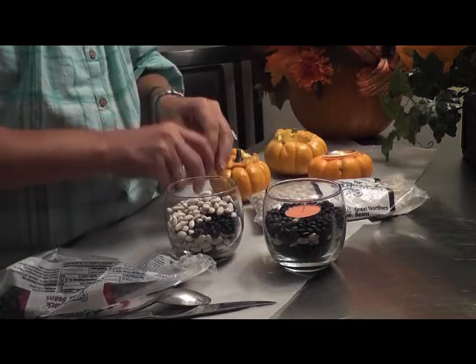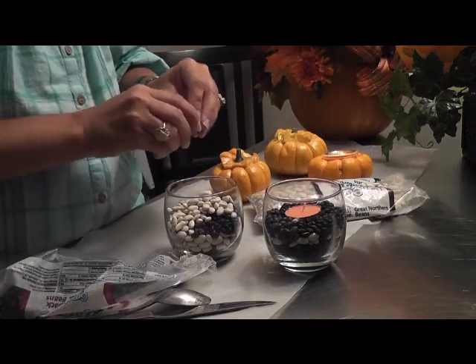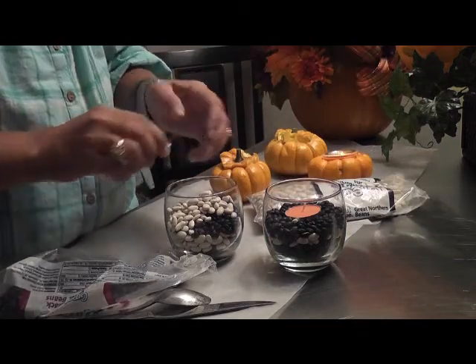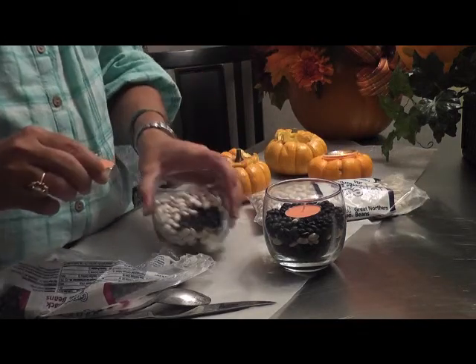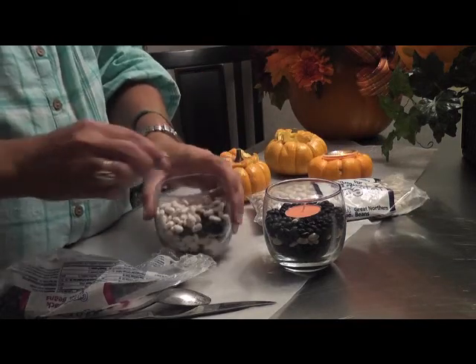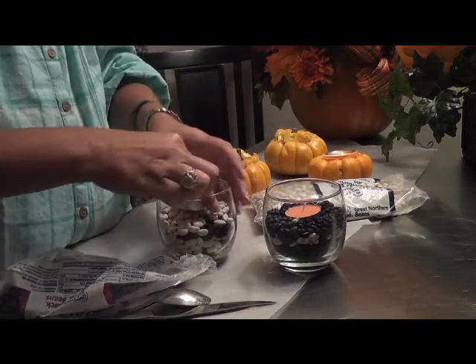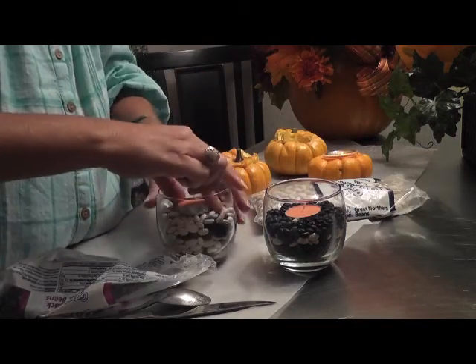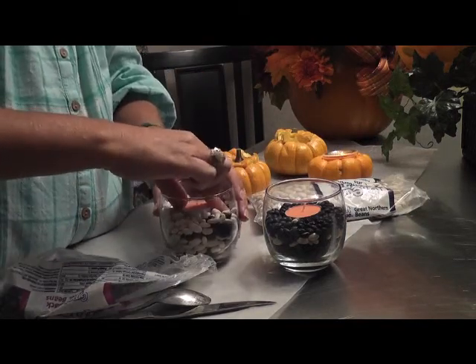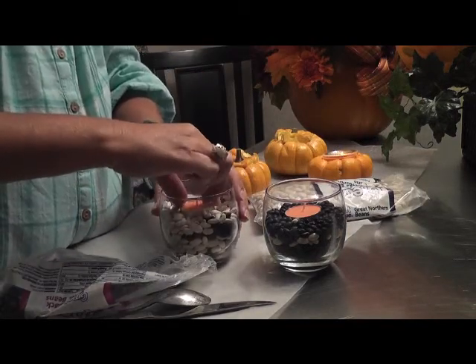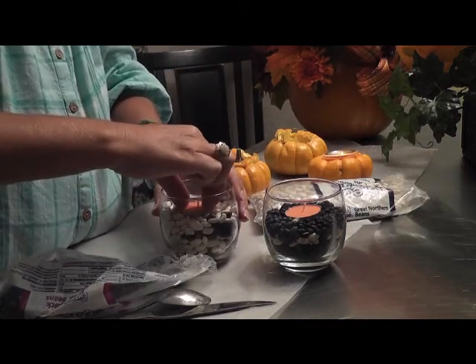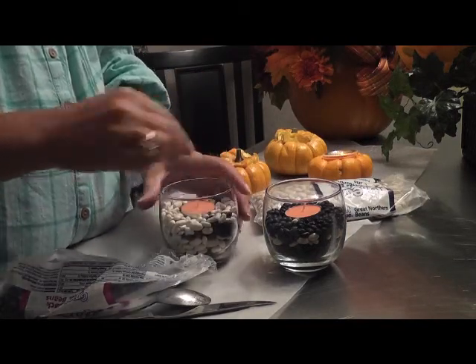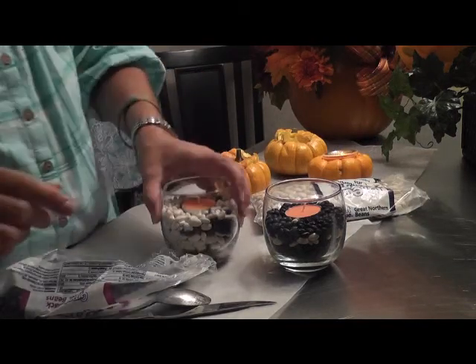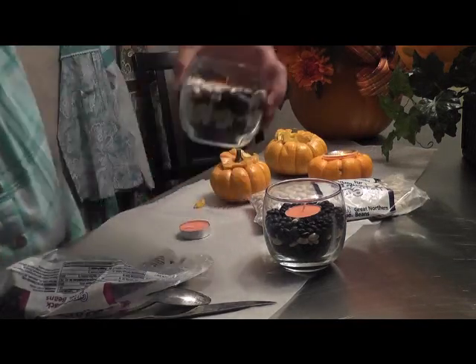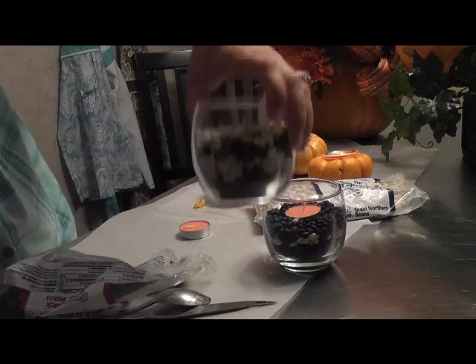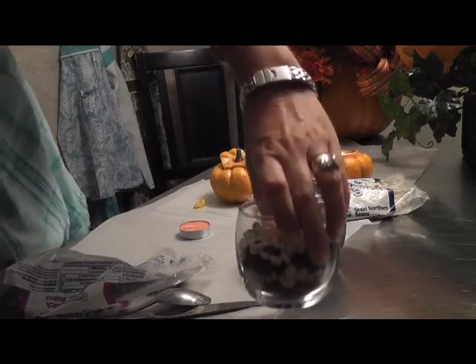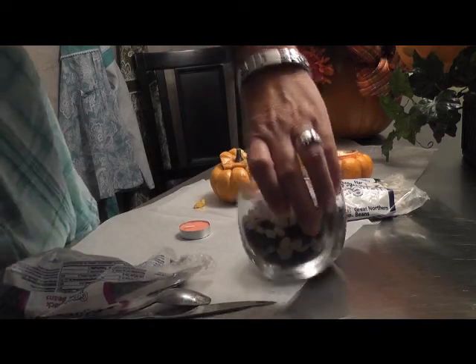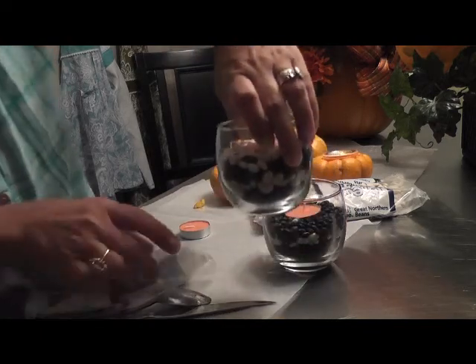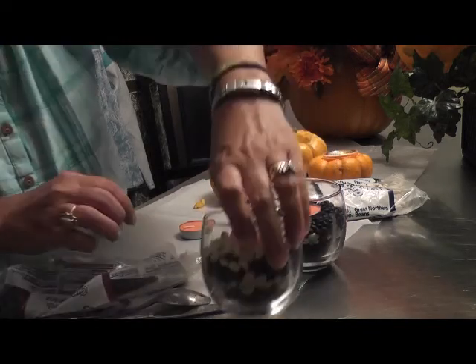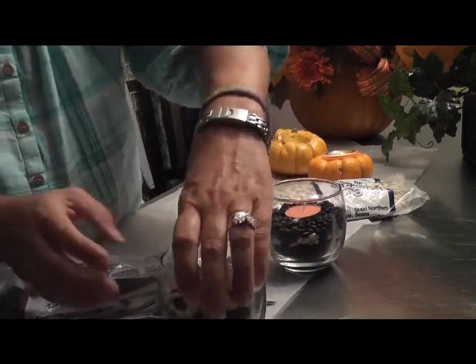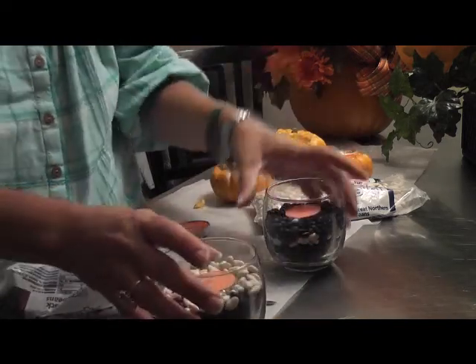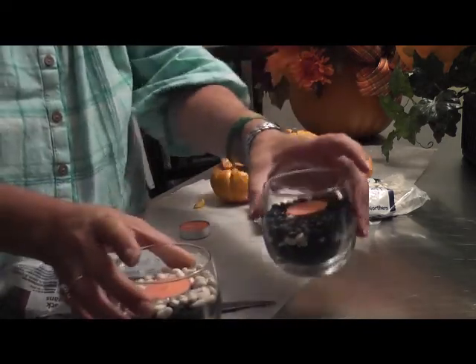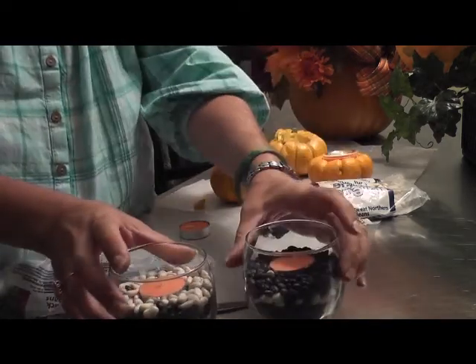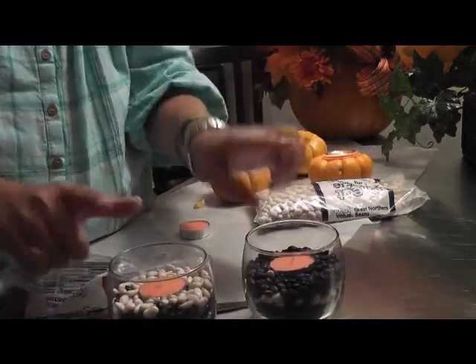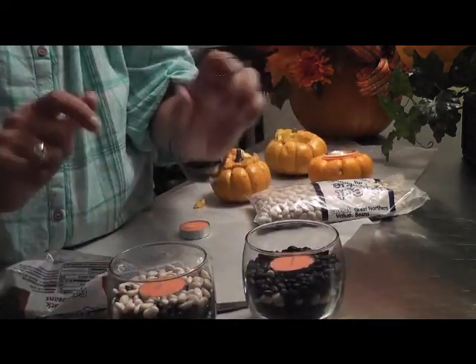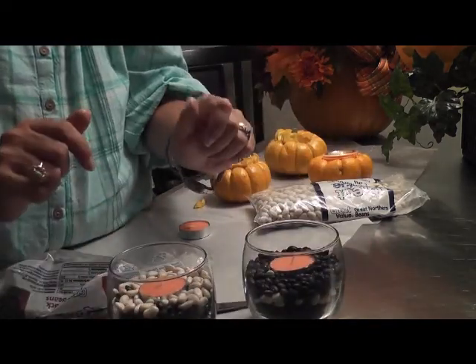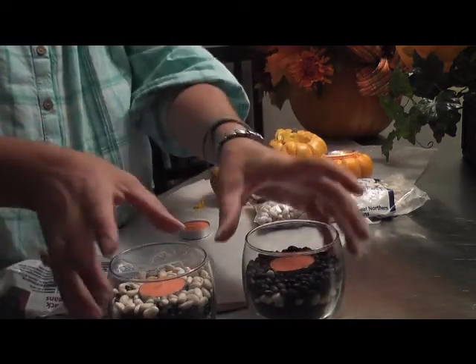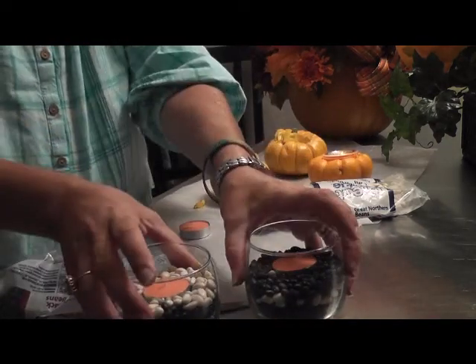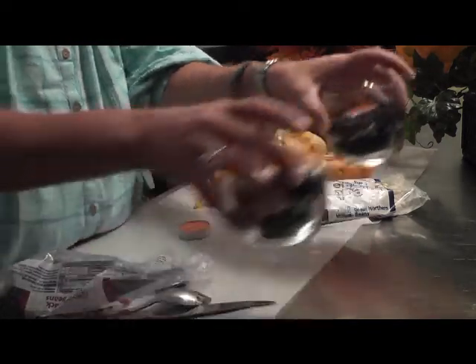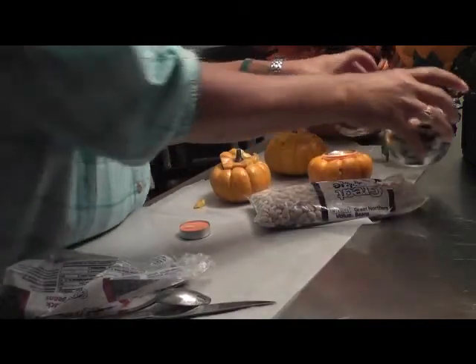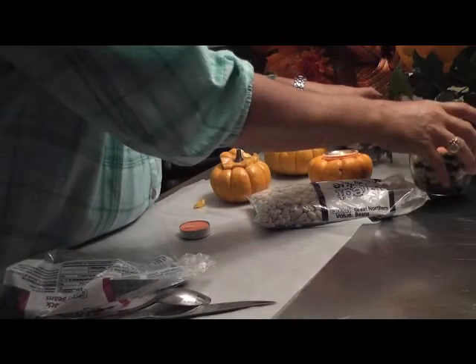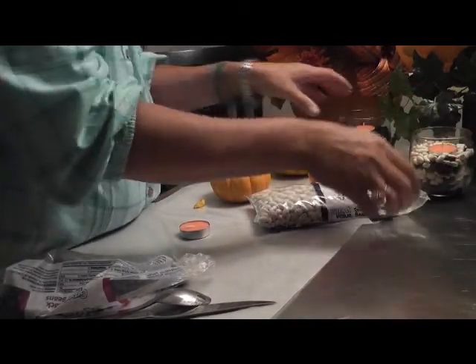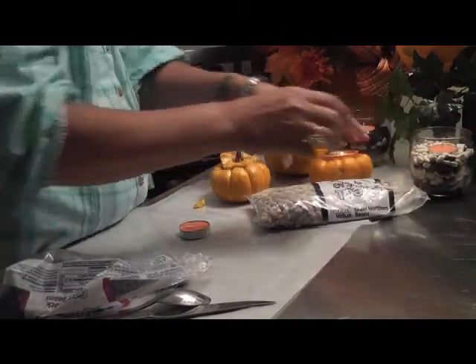All you have to do is stick your candle right in there. You can see we've got two nice little glass votives to put on our table. Let me move those over here.